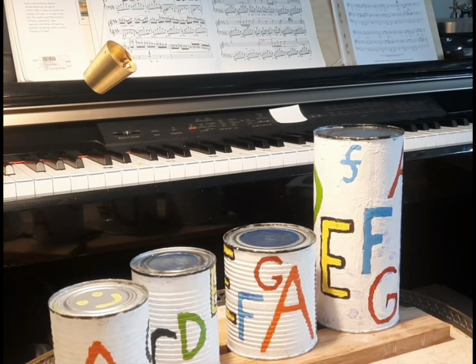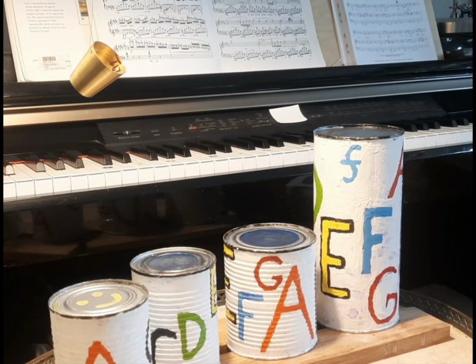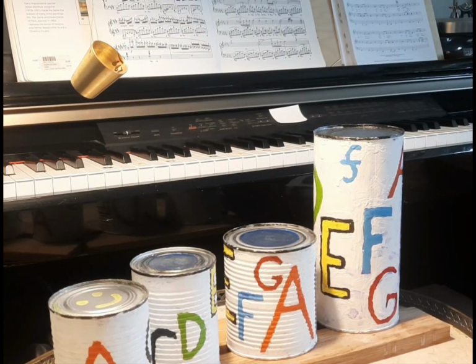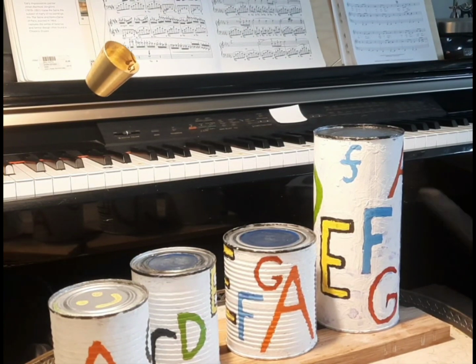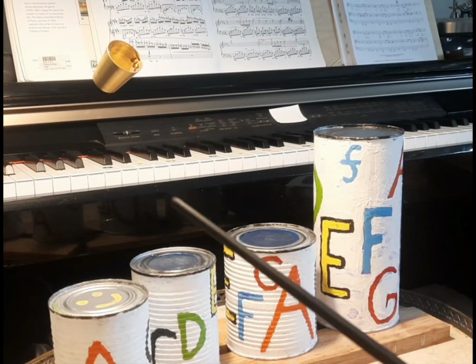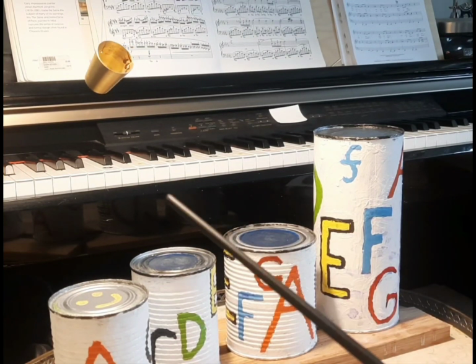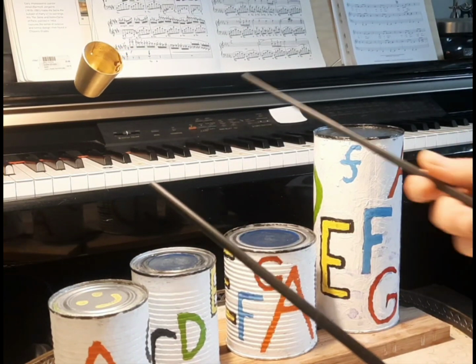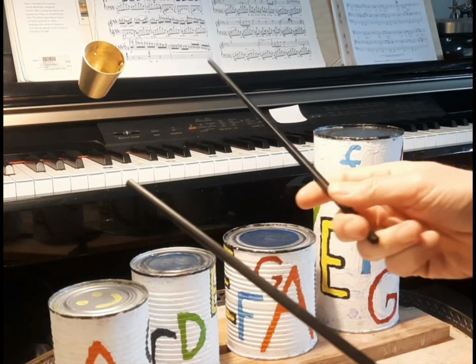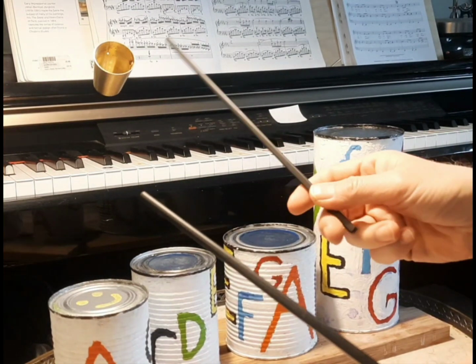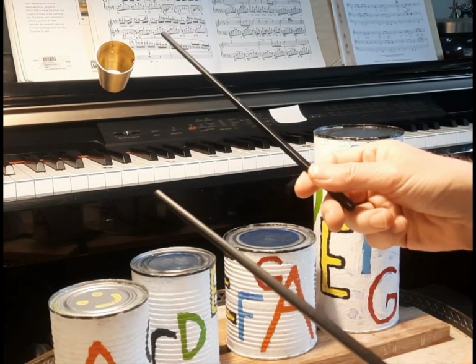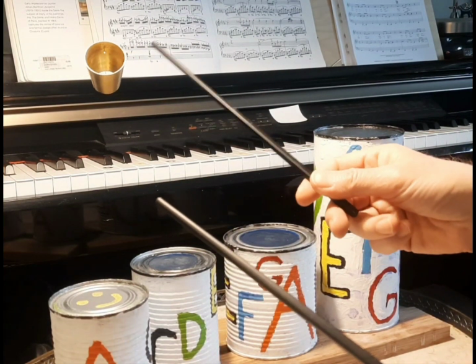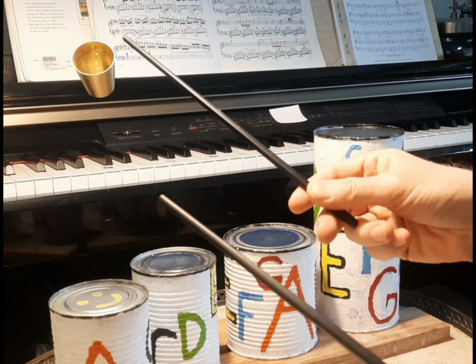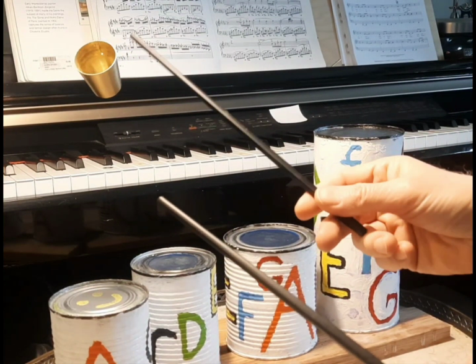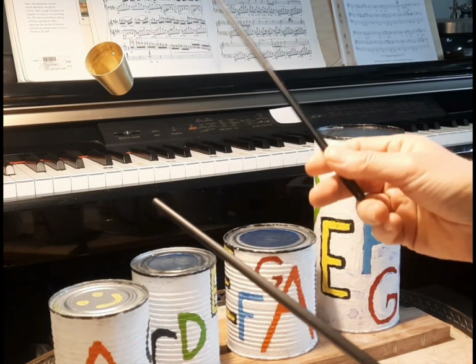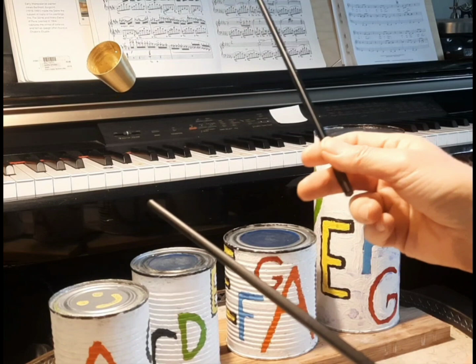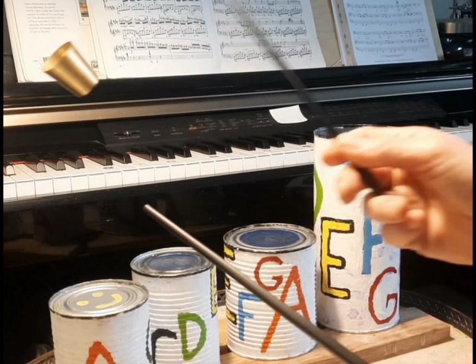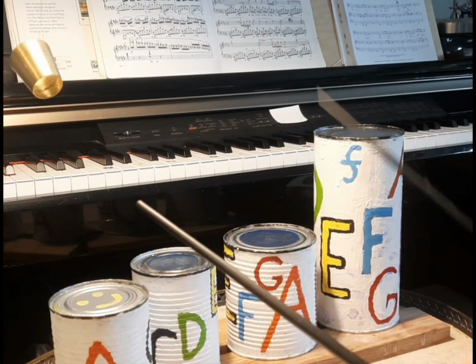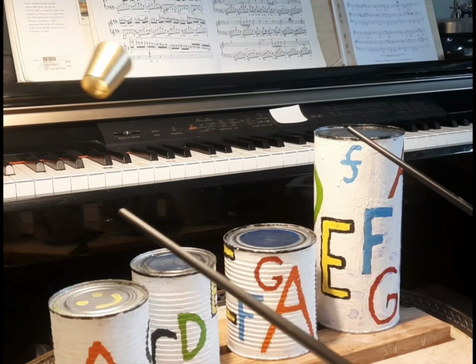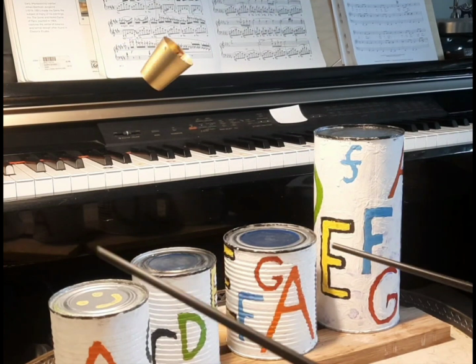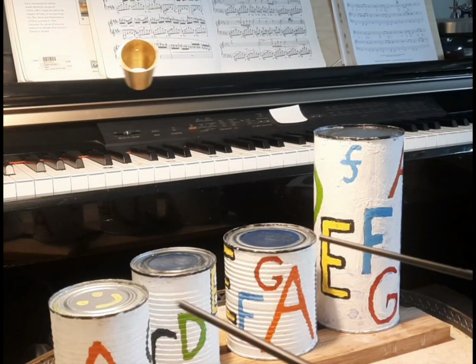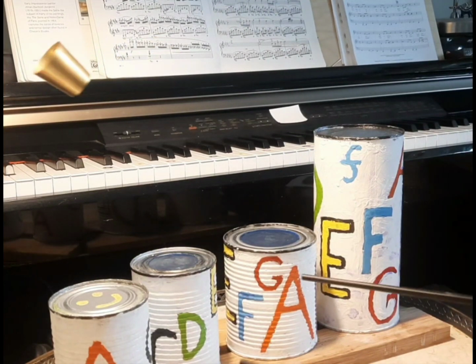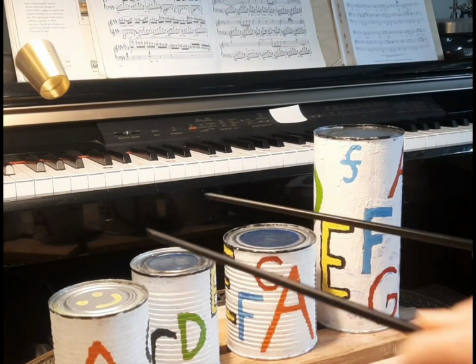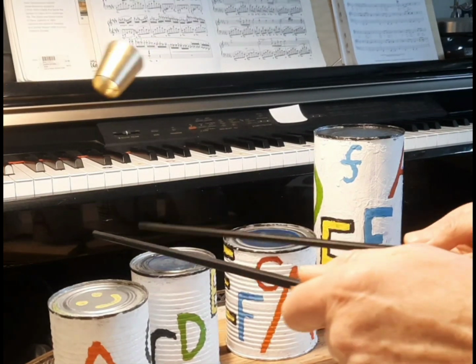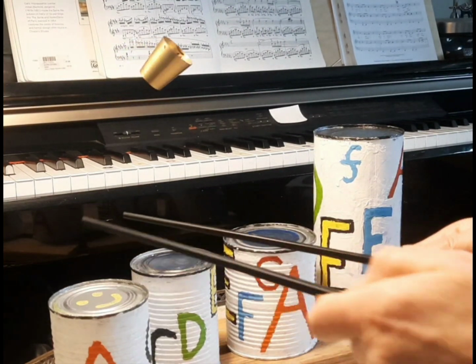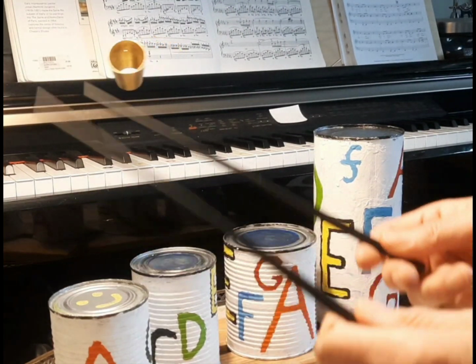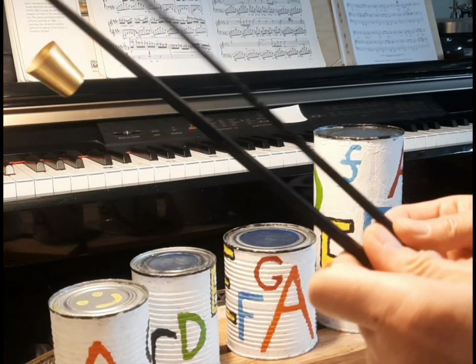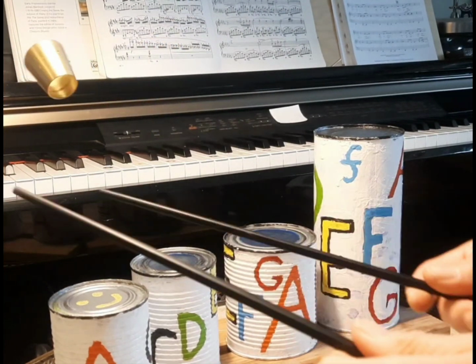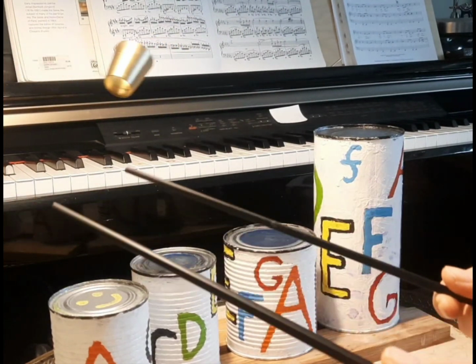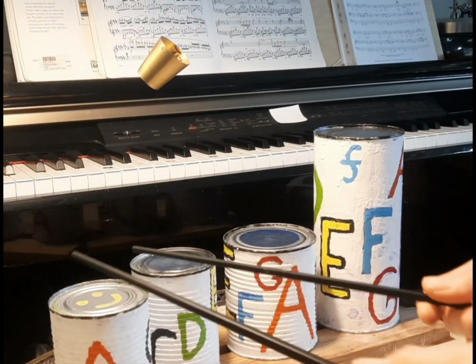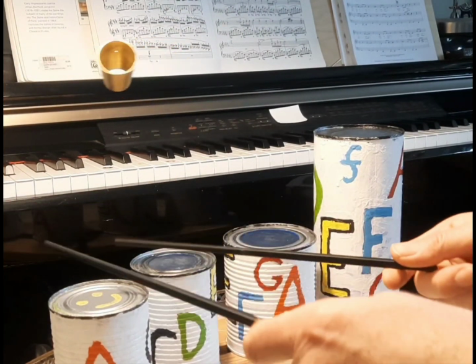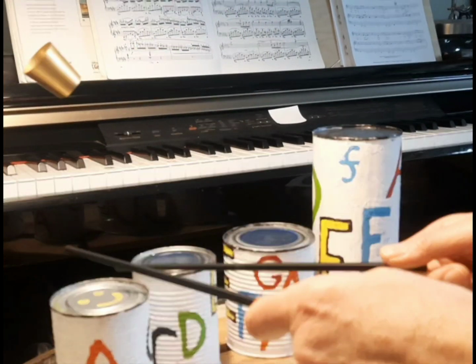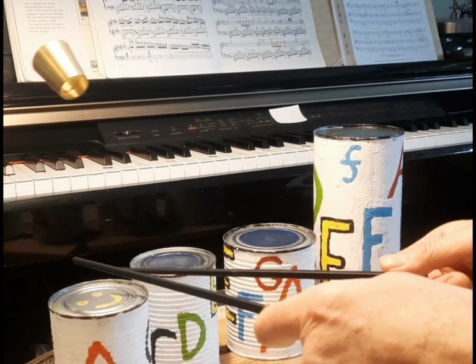Here I've added a little piece of plumbingware I found at the hardware store. It makes a nice little triangle sound and I'm using chopsticks — very affordable.